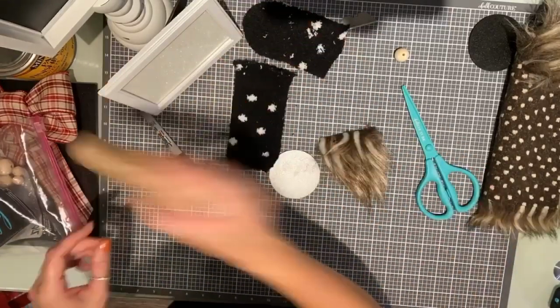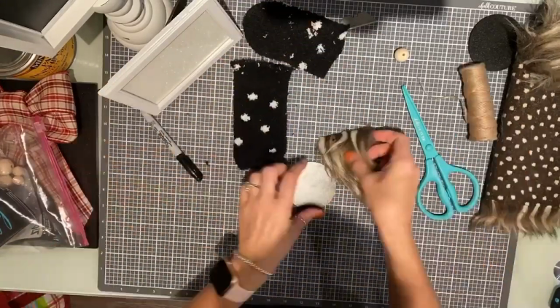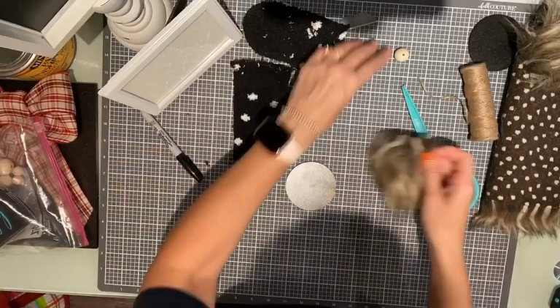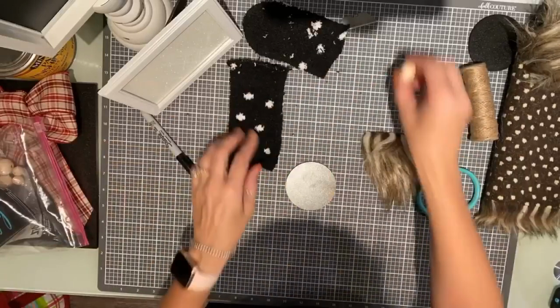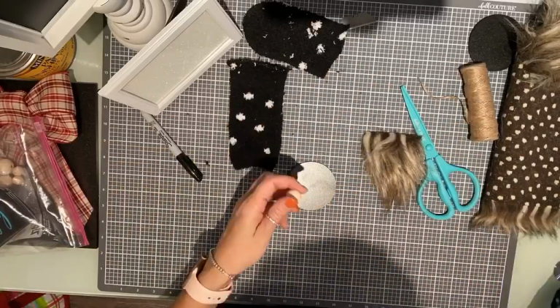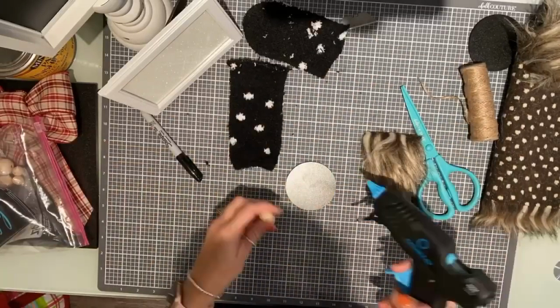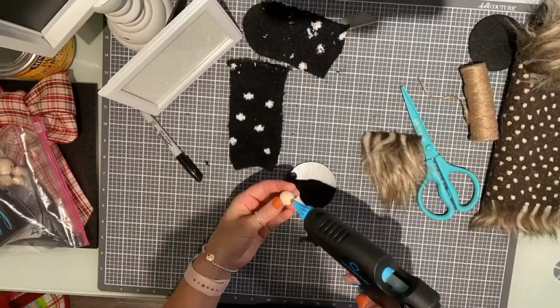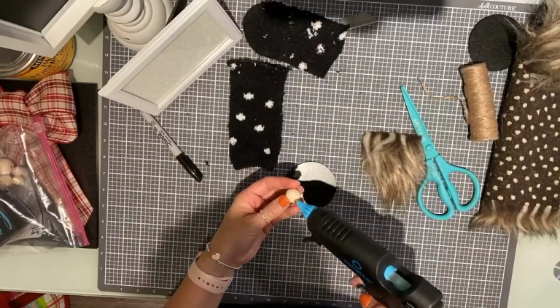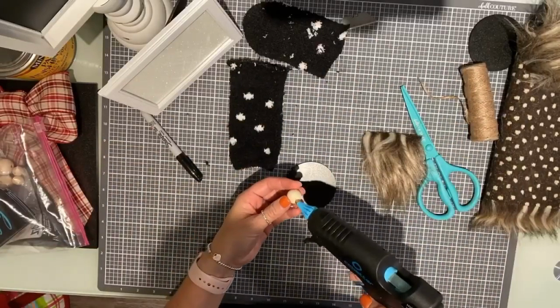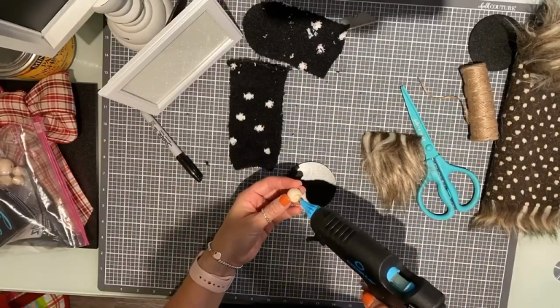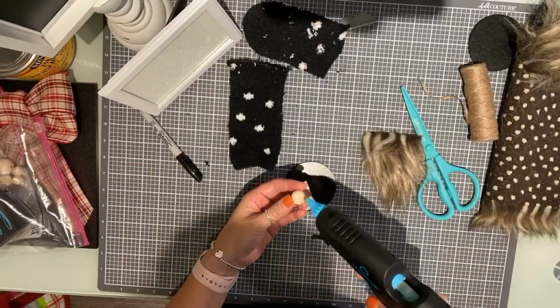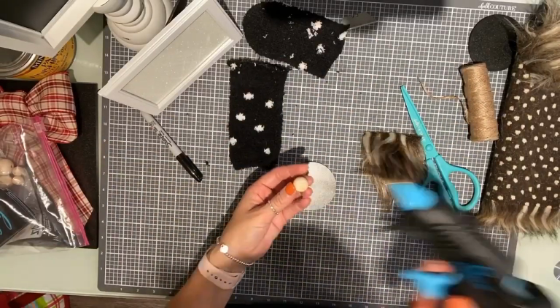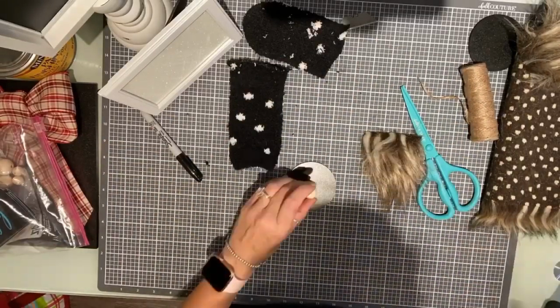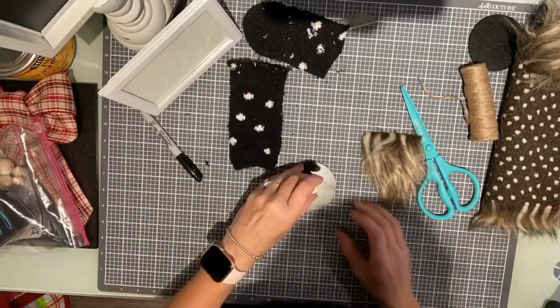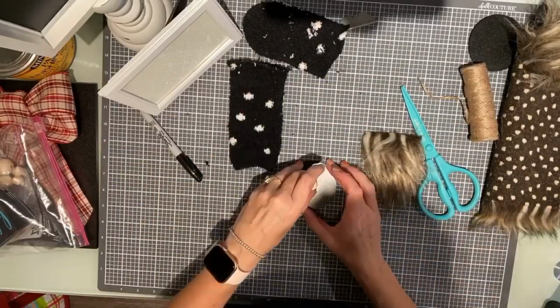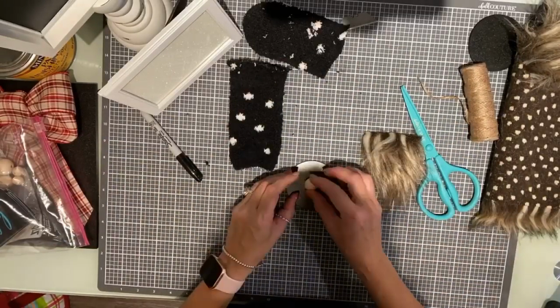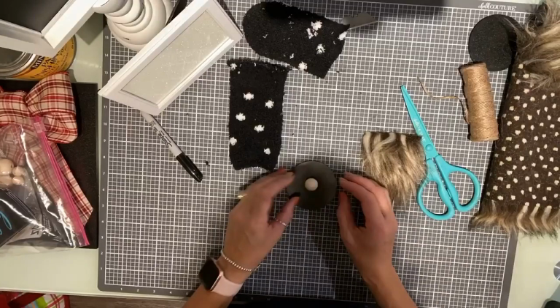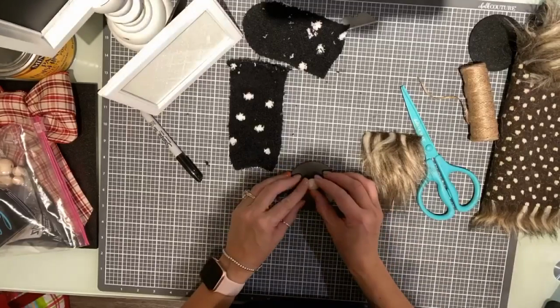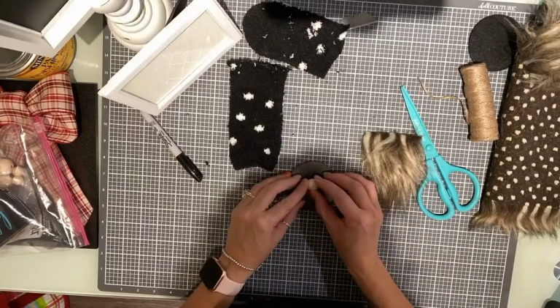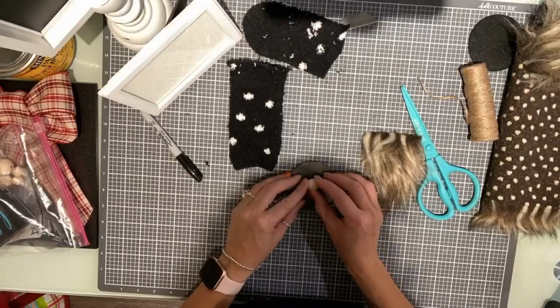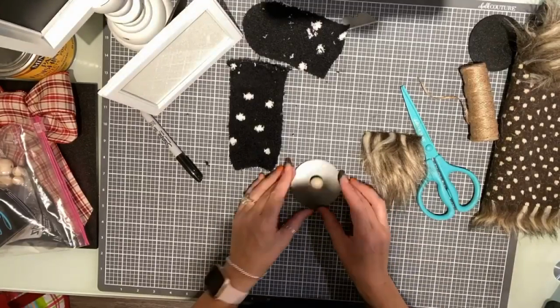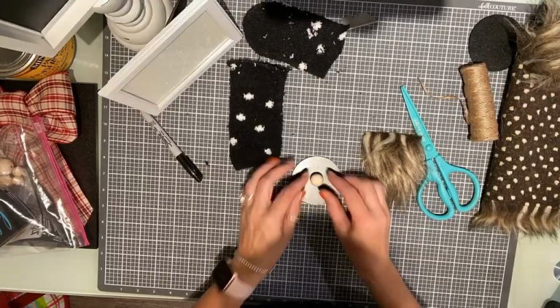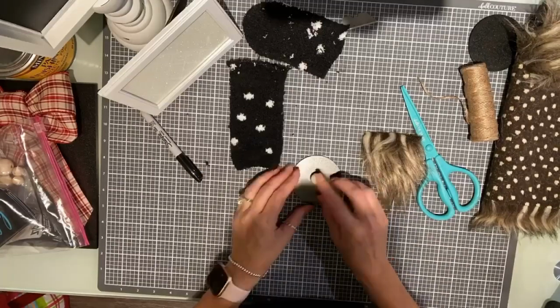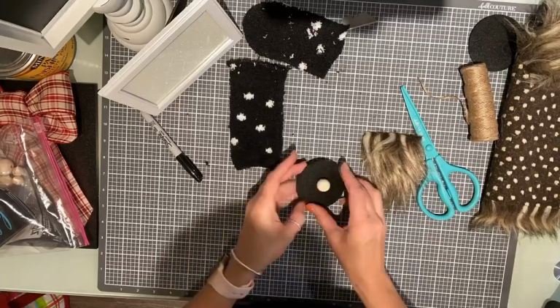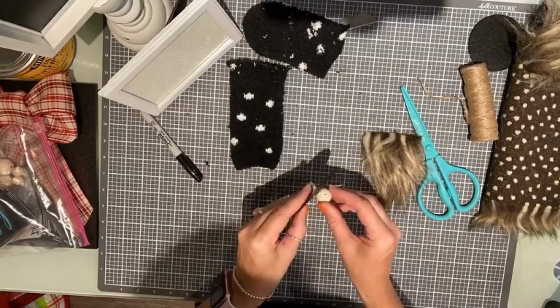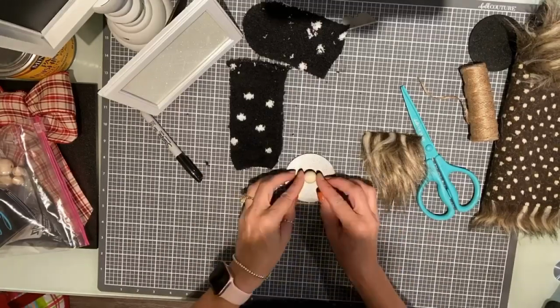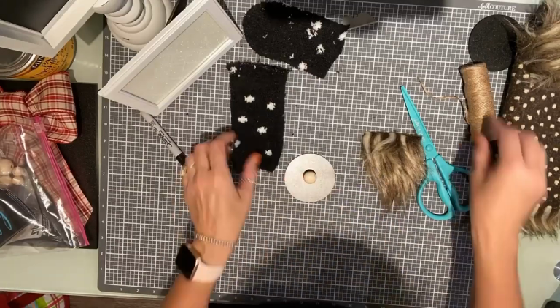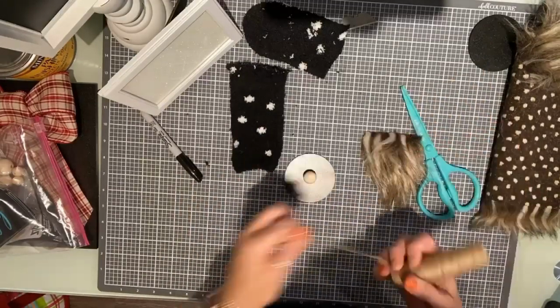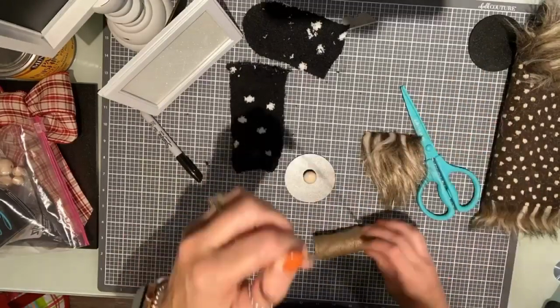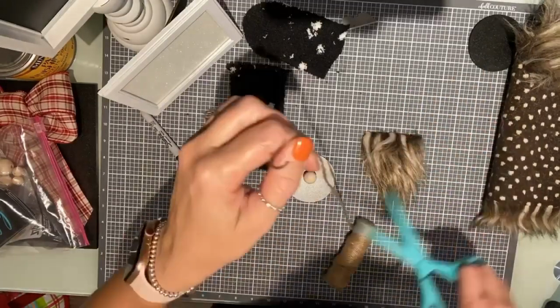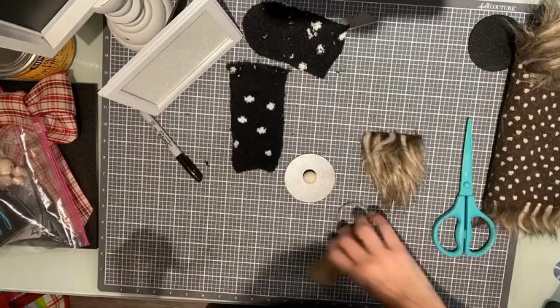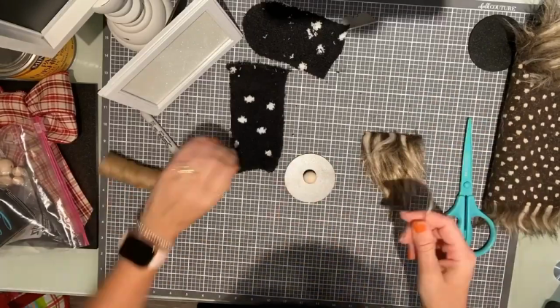Then you're going to get one of those little wooden balls. You're going to use some hot glue and you're going to glue it right to the center of that Chalkable Chip — or maybe a little above center. And that's going to be the nose.